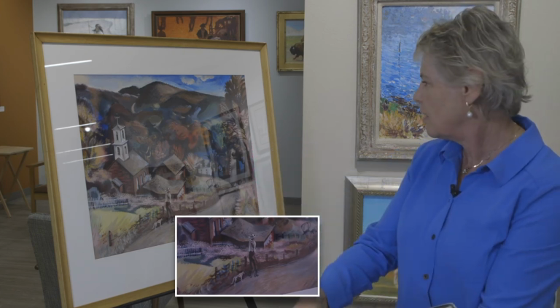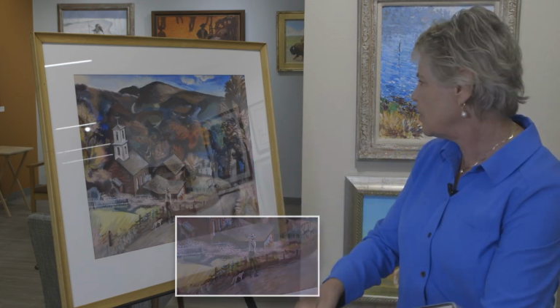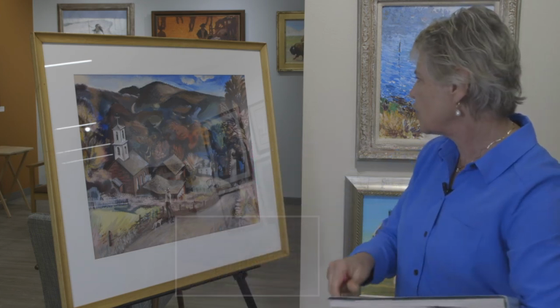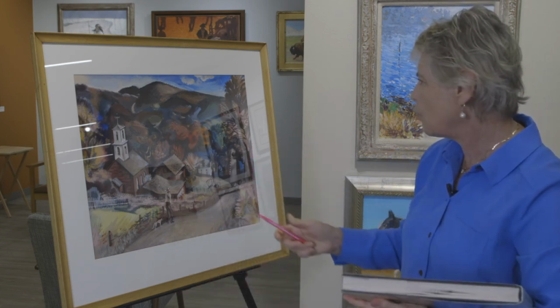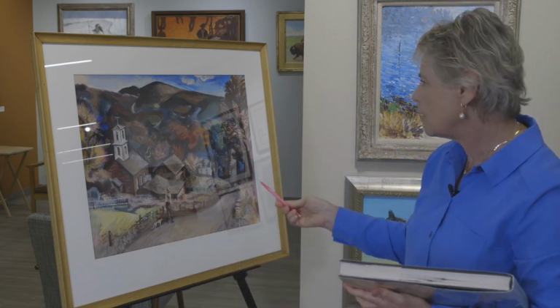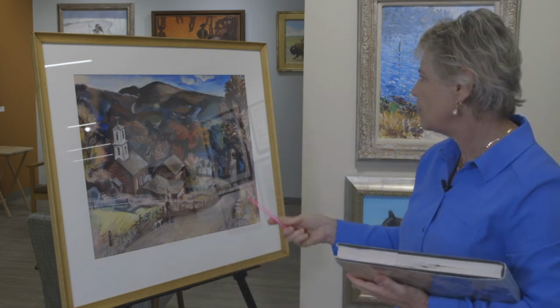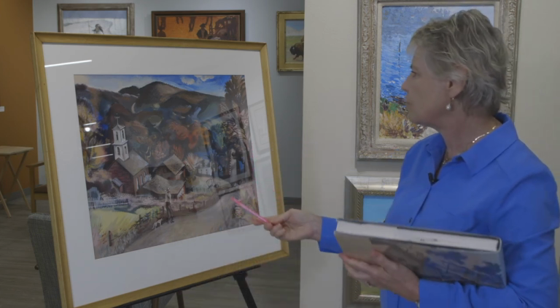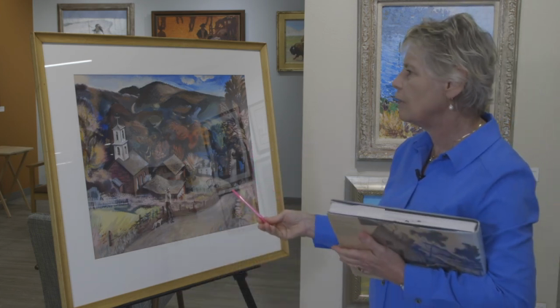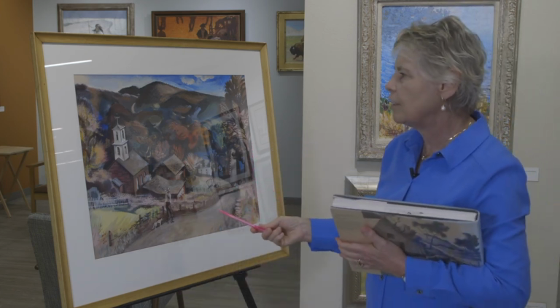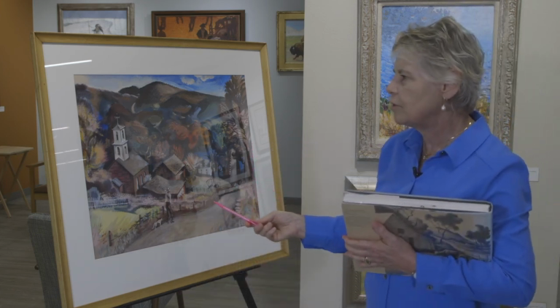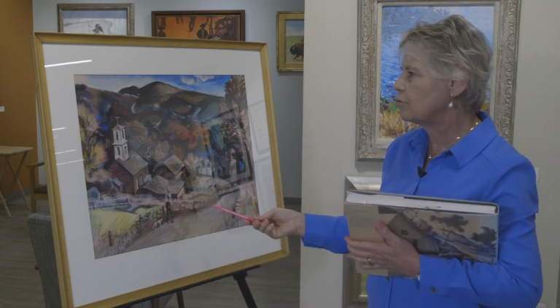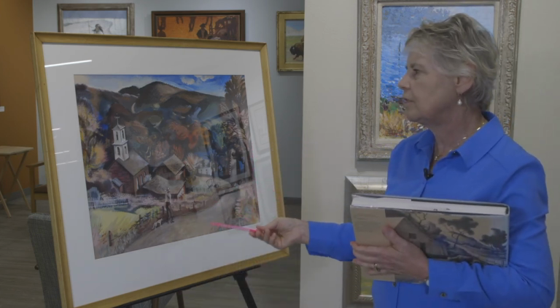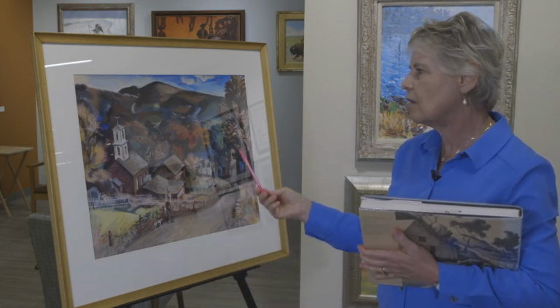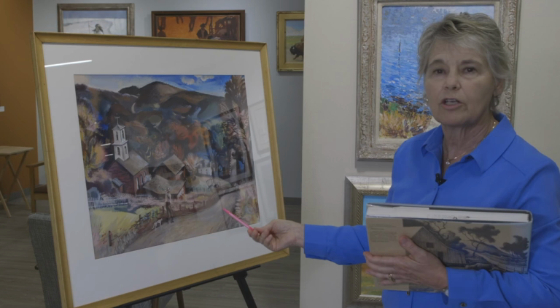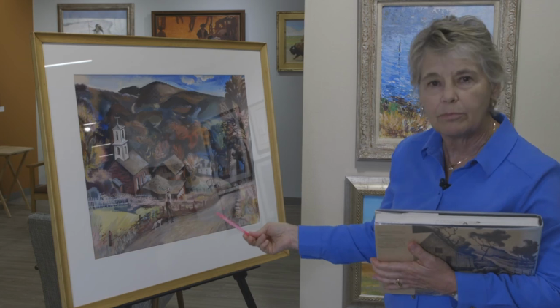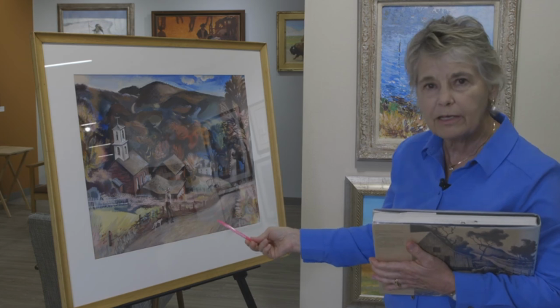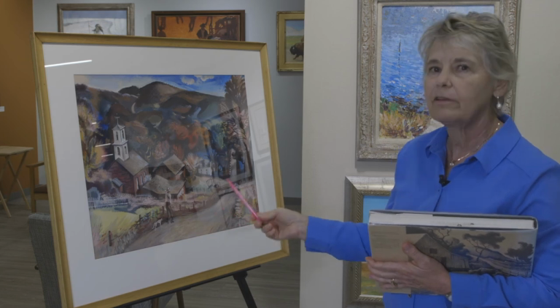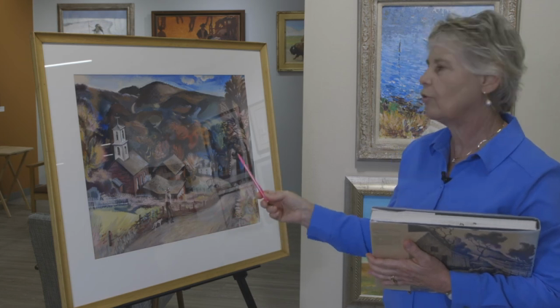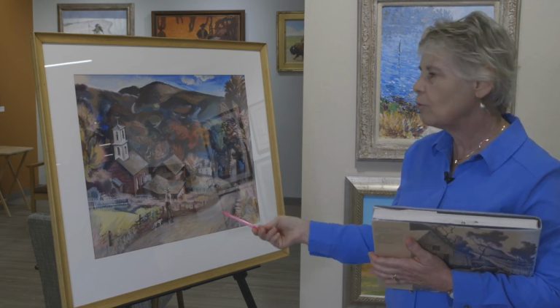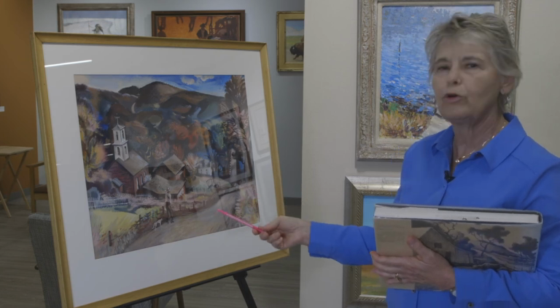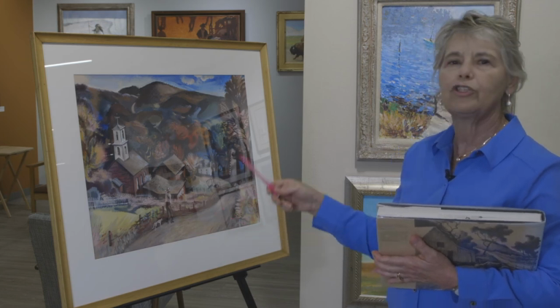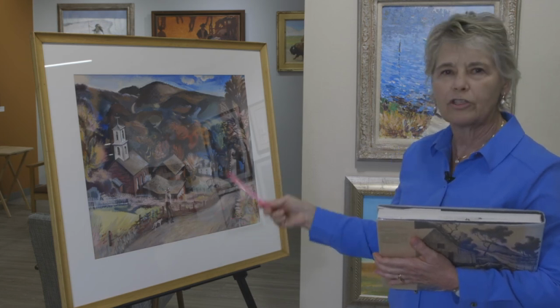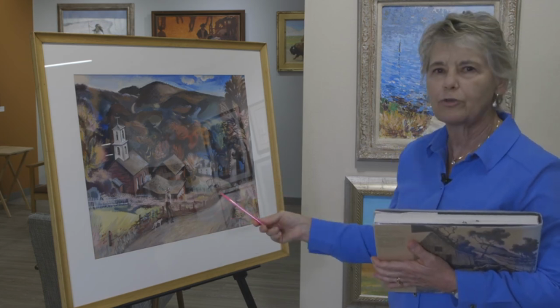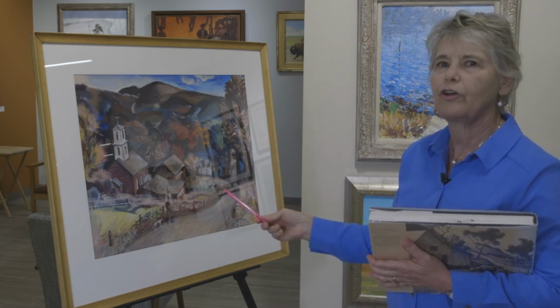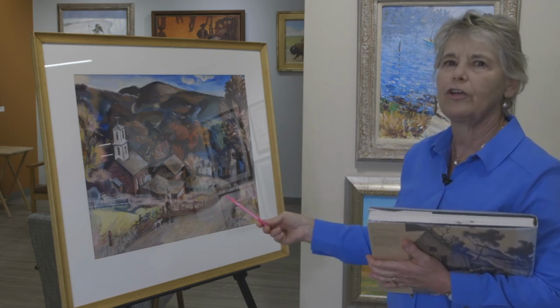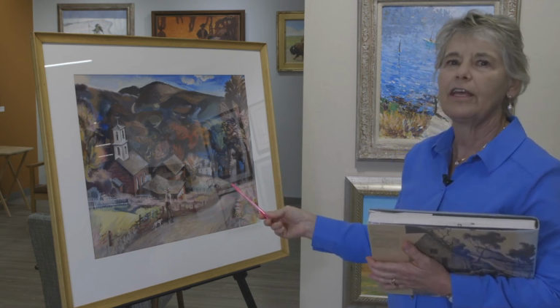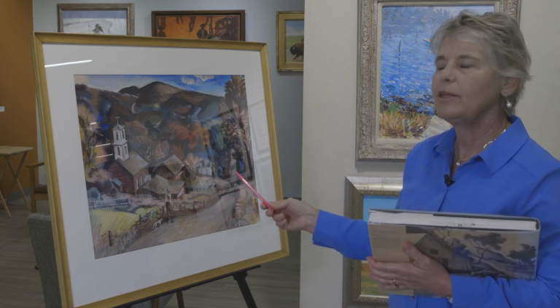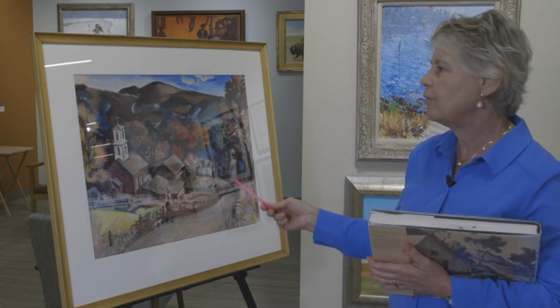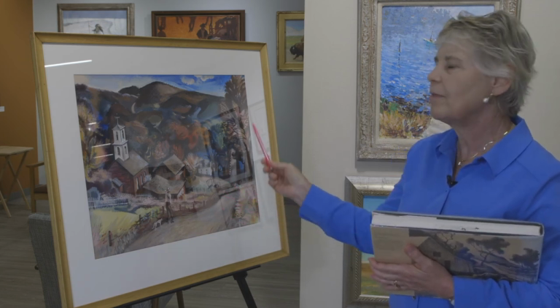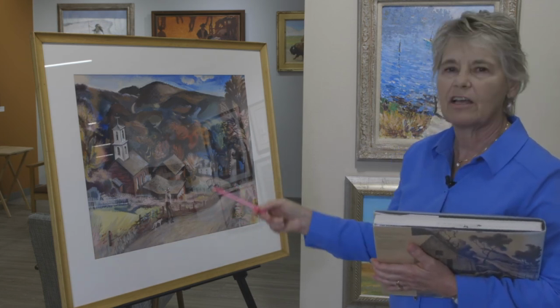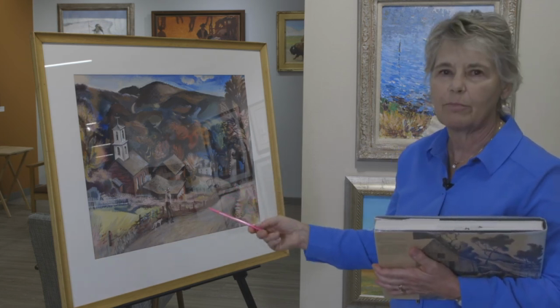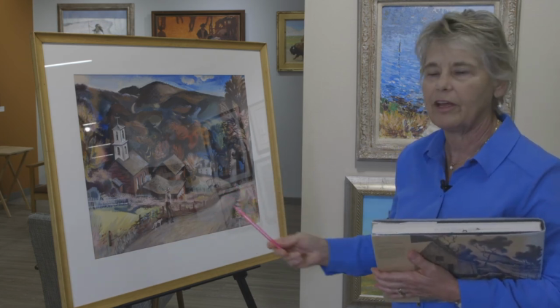This is a great little piece for anybody who's interested in Thomas Hart Benton, Grant Wood, John Stuart Curry, or anybody from that time period.